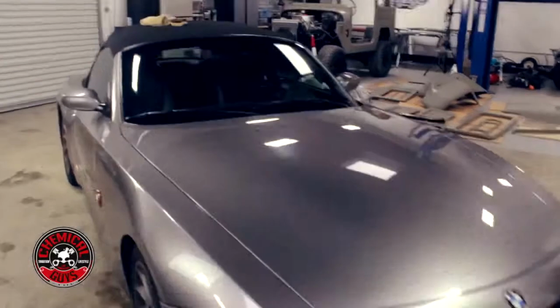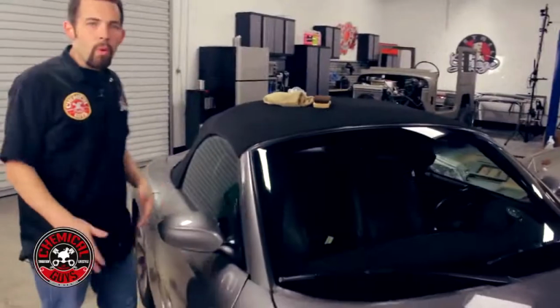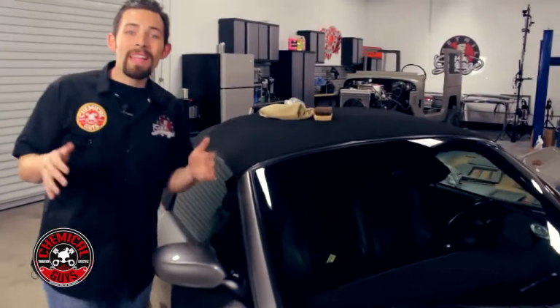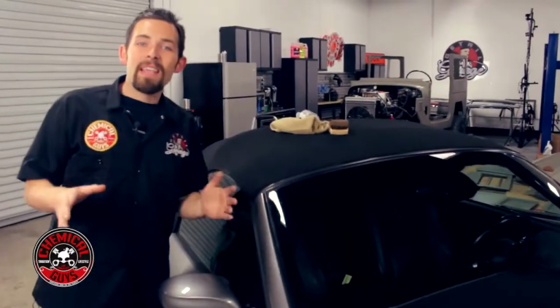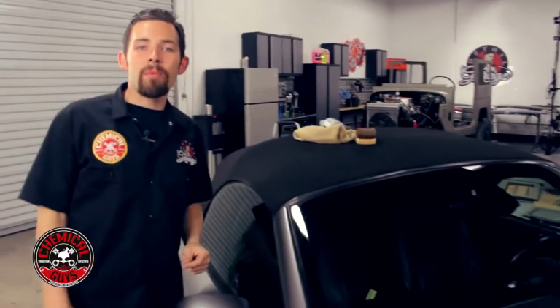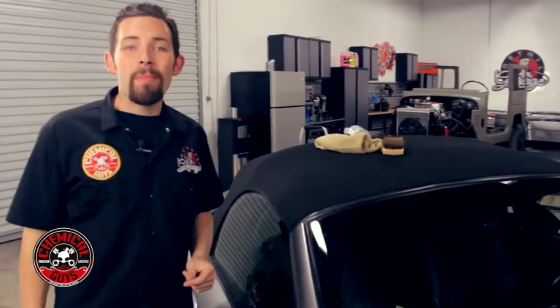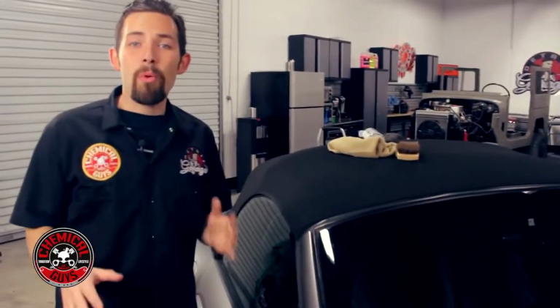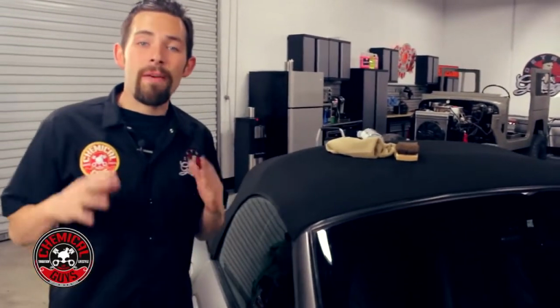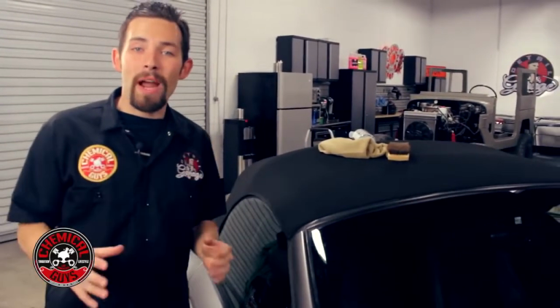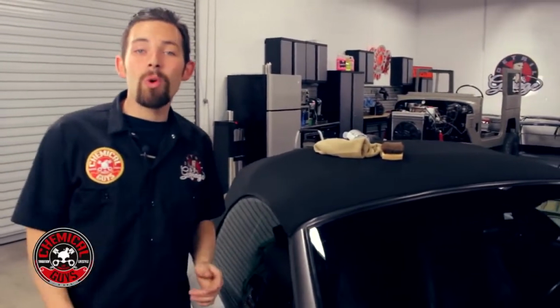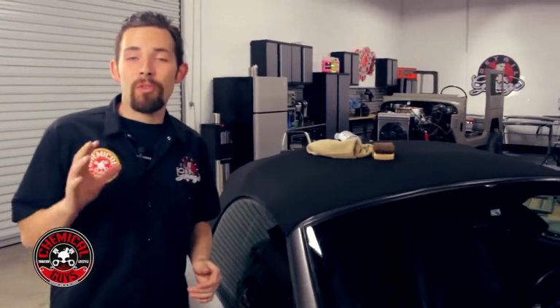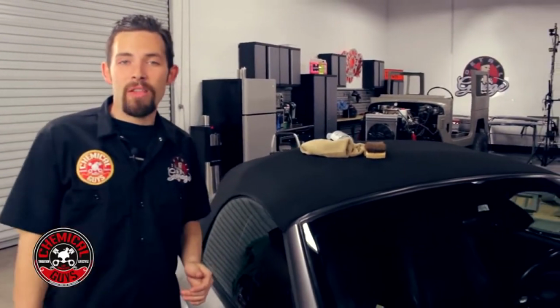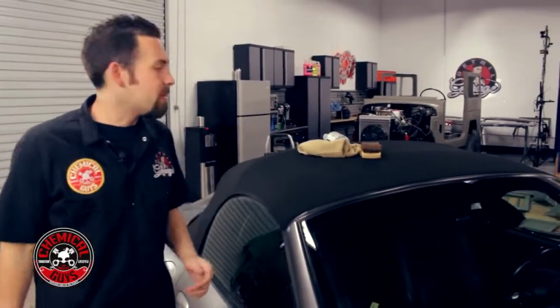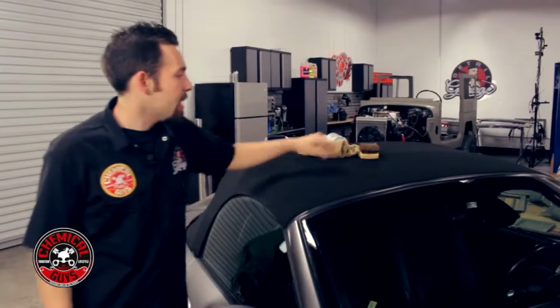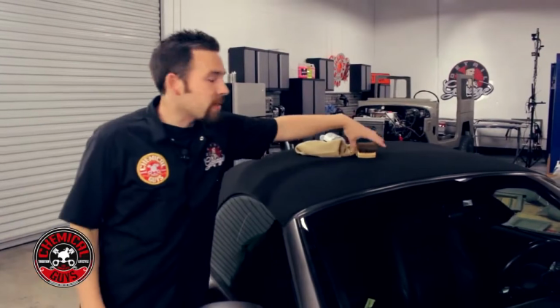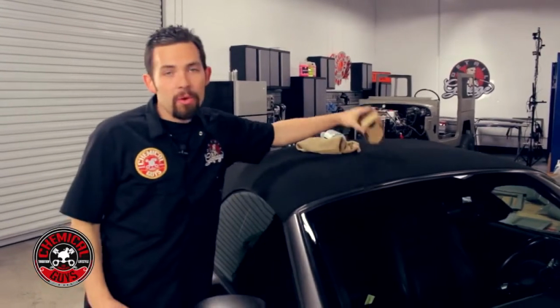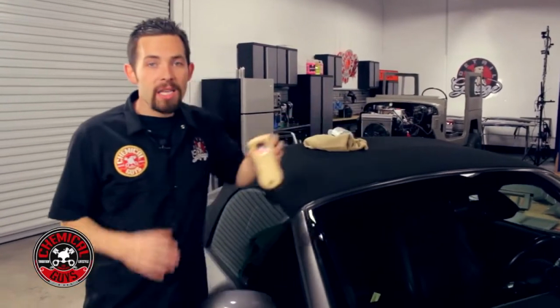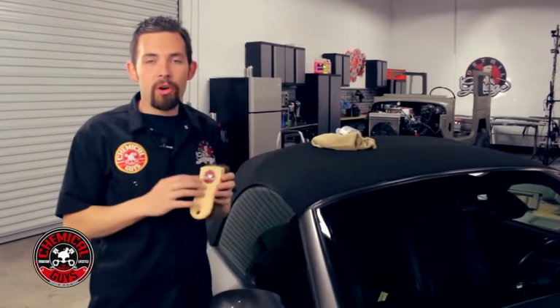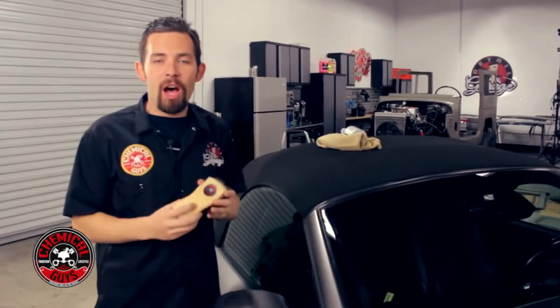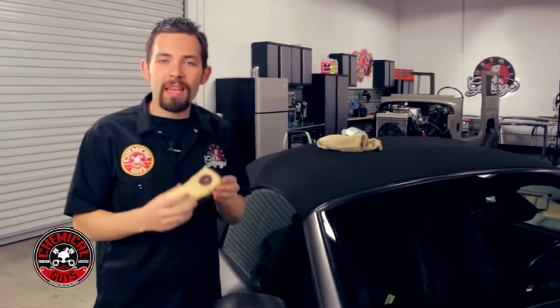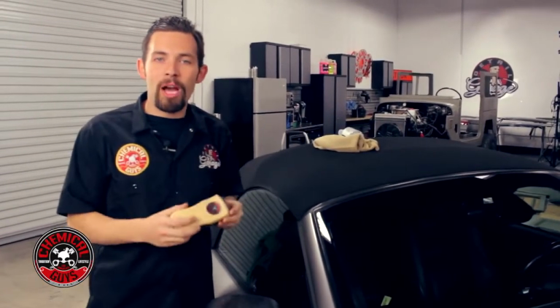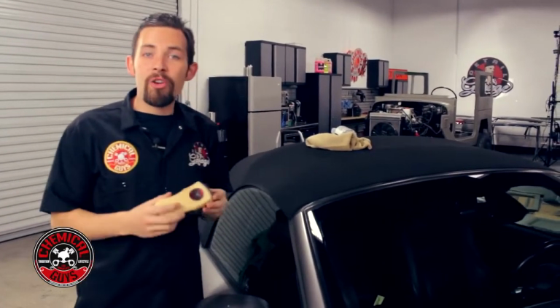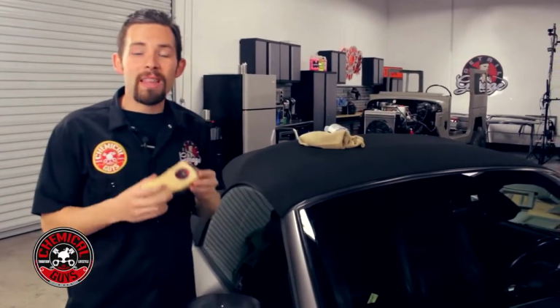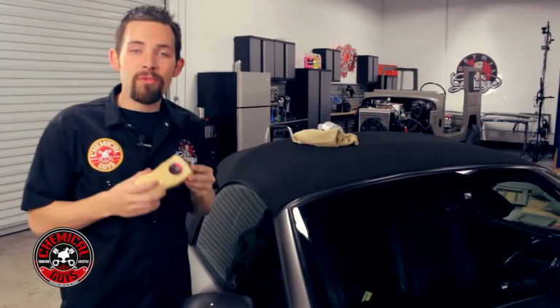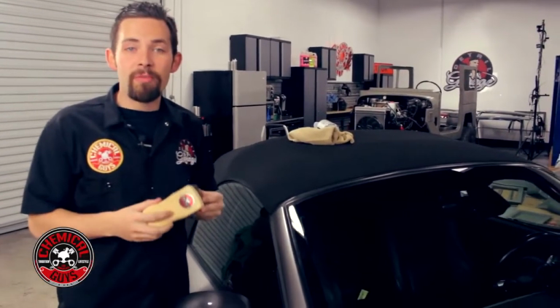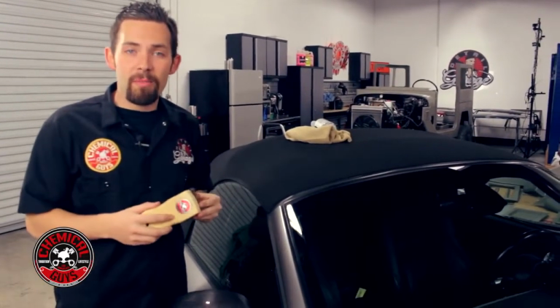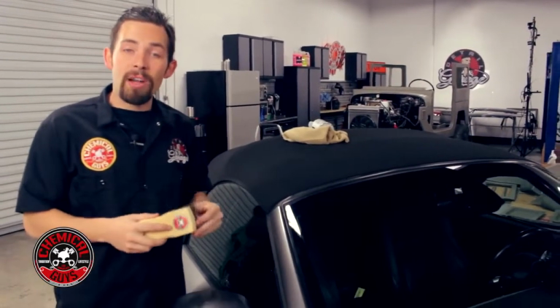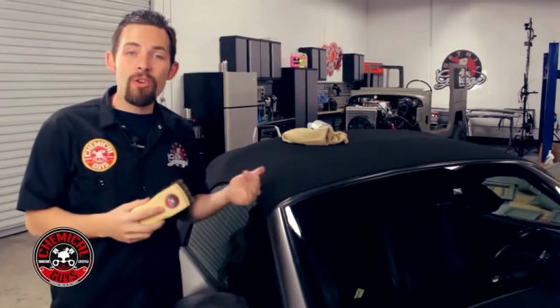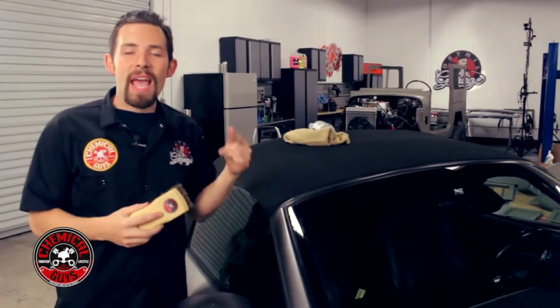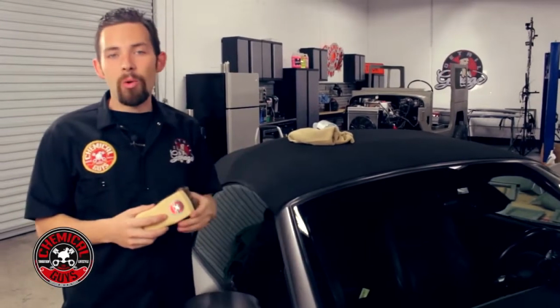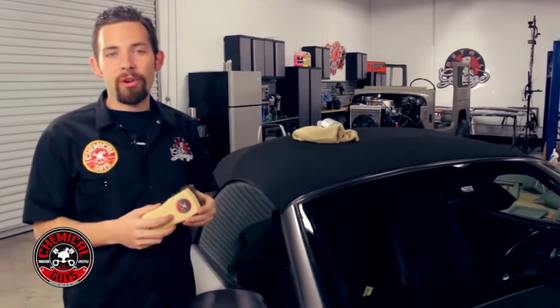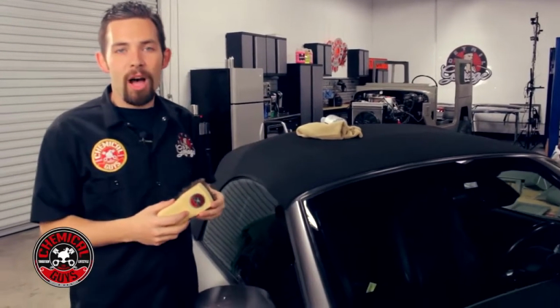When you're cleaning any convertible top, it's important to have the right tools to get the right job done. With the Chemical Guys Convertible Top Cleaning Brush, you're going to get the best results possible on any new and old convertible top.